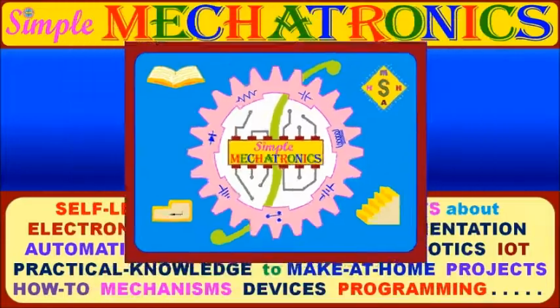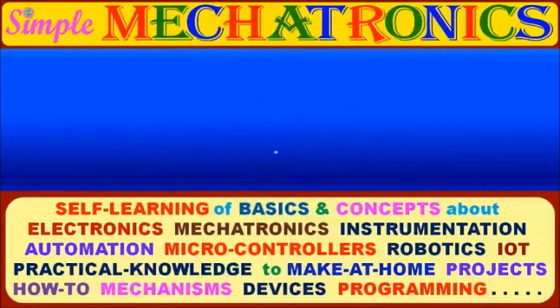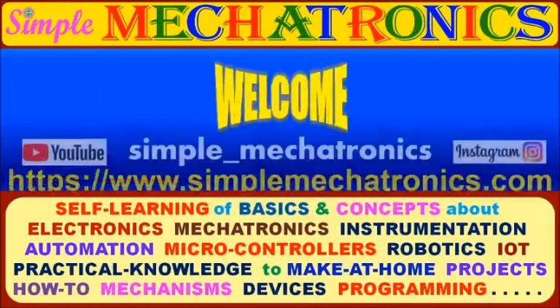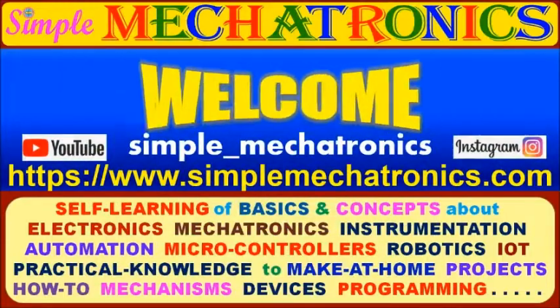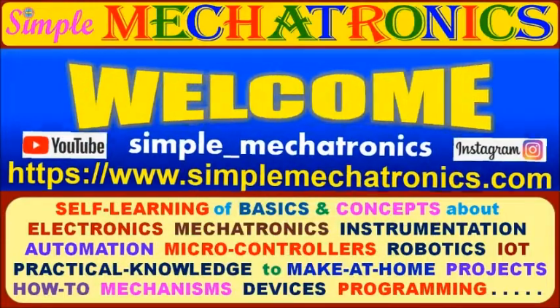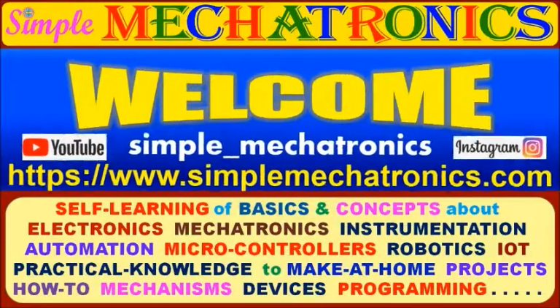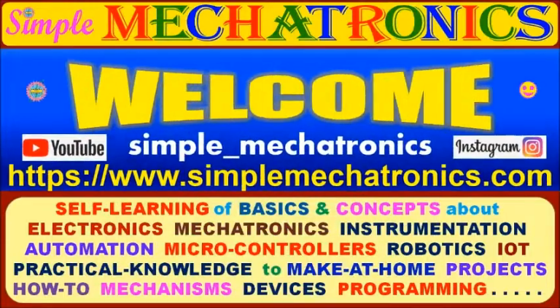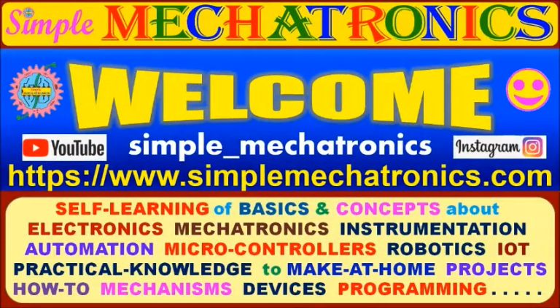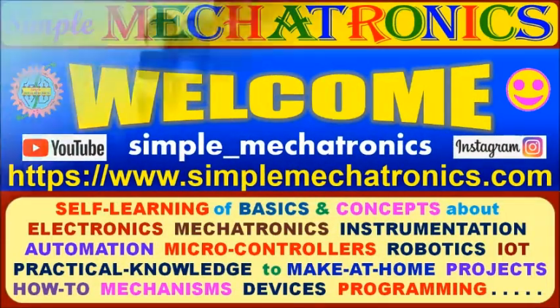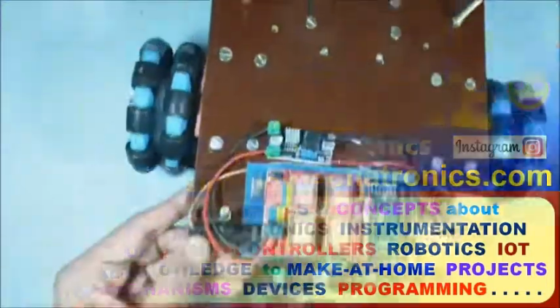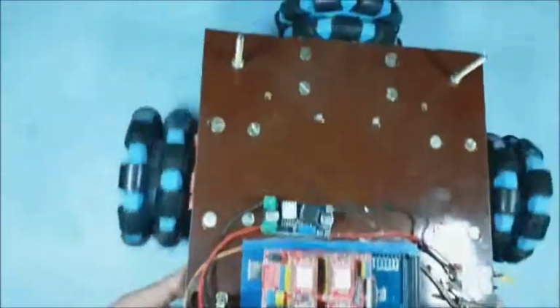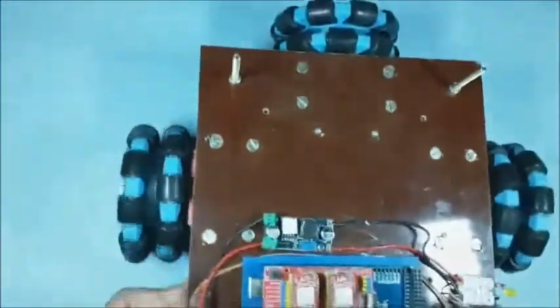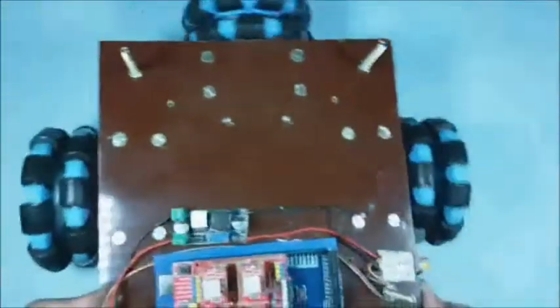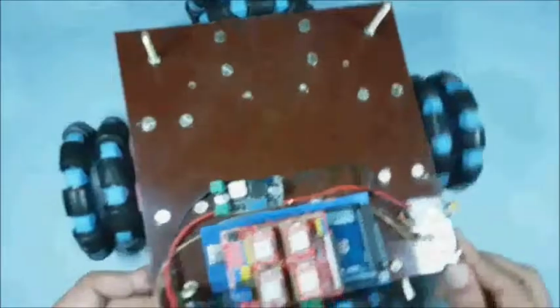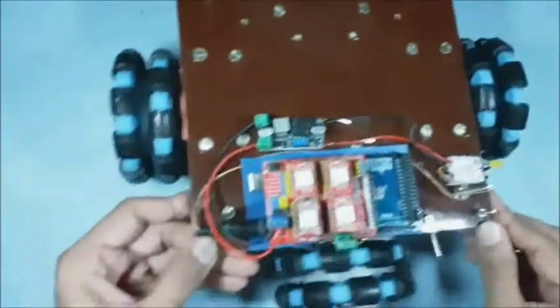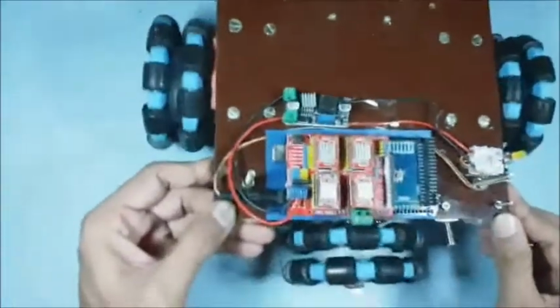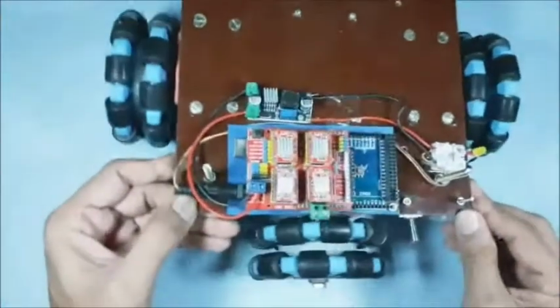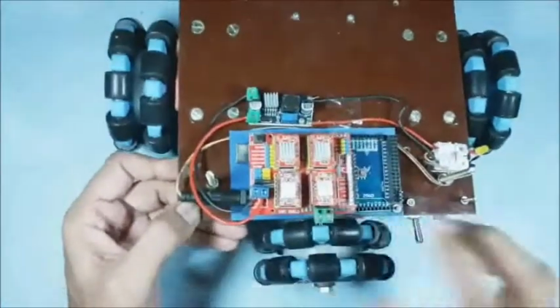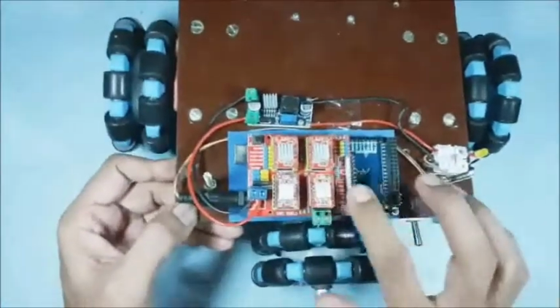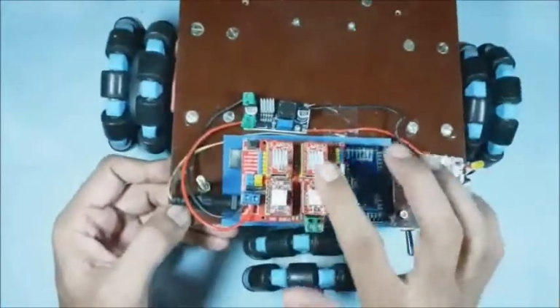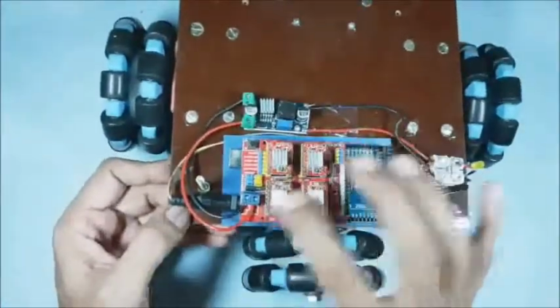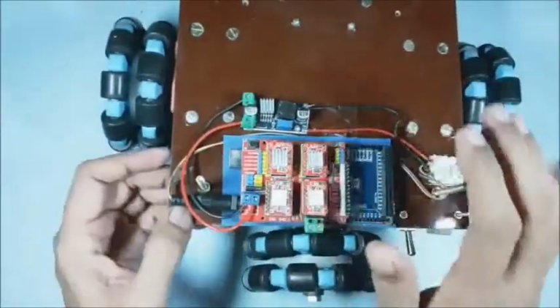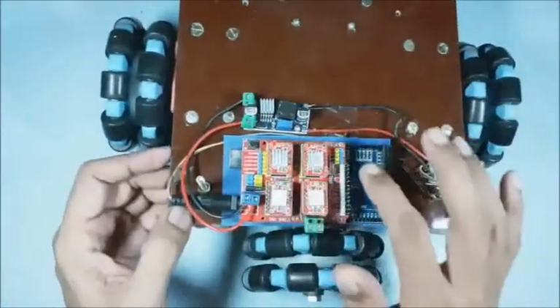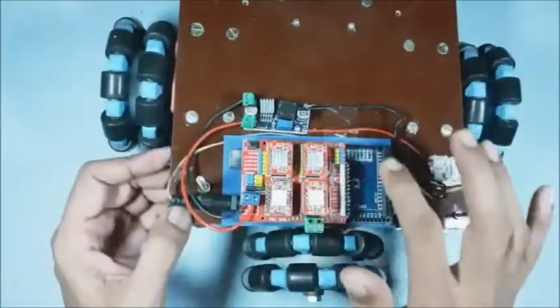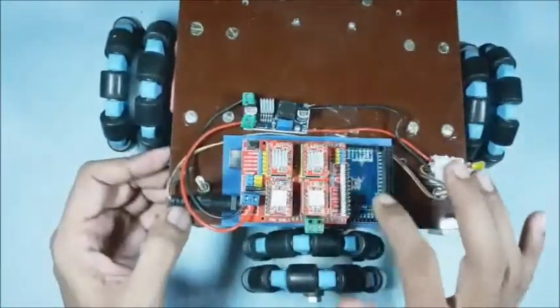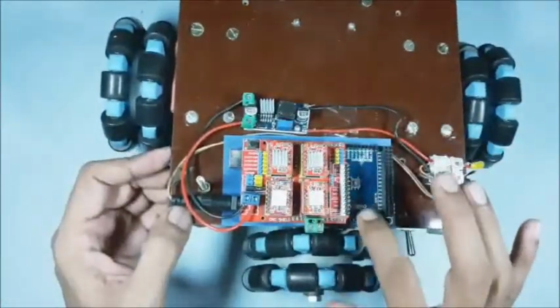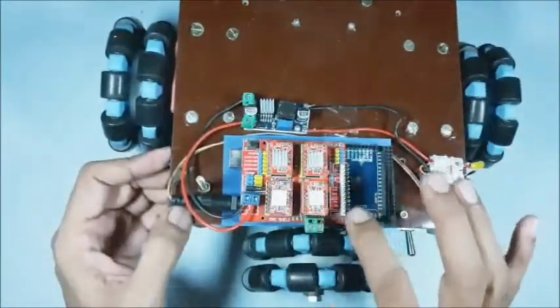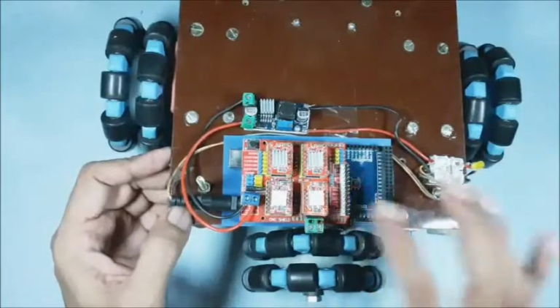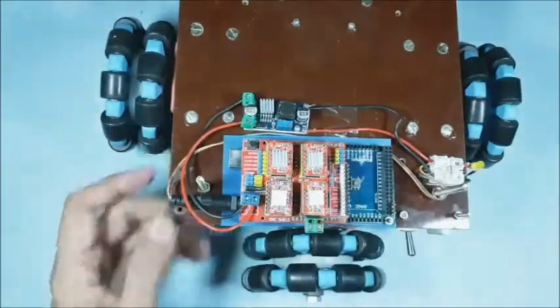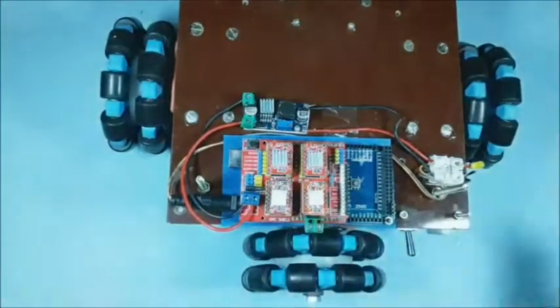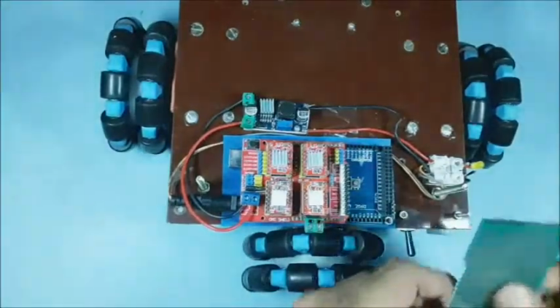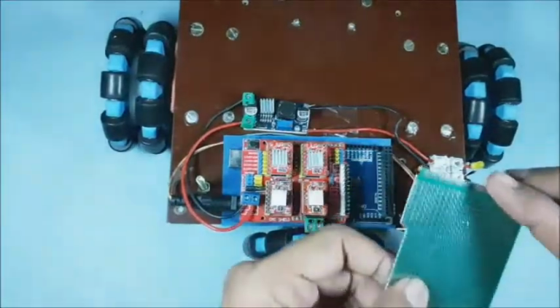Hello friends, welcome to Simple Mechatronics. In the Omni-Robo part 1, the movement of 4 wheels are programmed in a fixed loop. Now the free pins of the Arduino Mega are used for other controls.